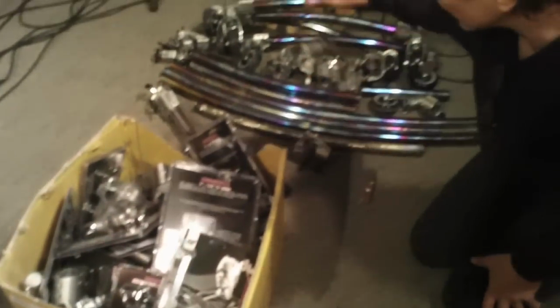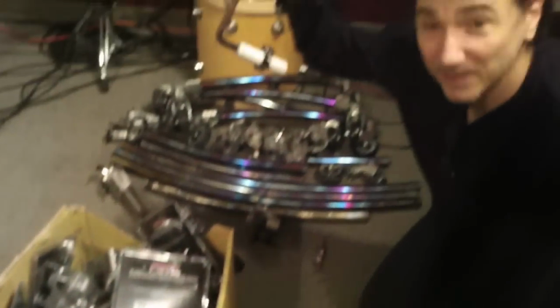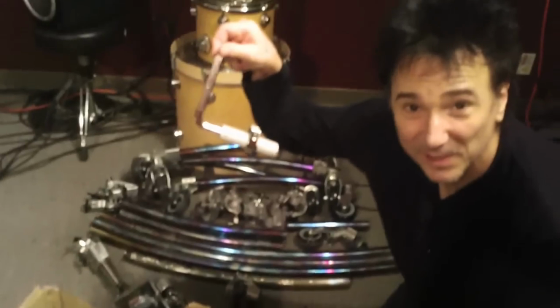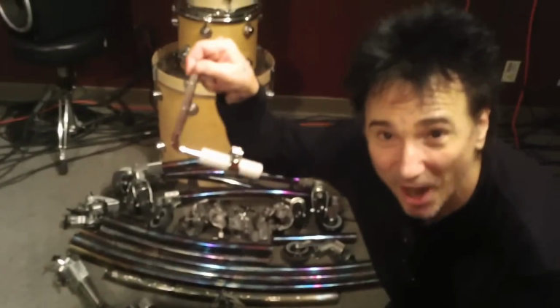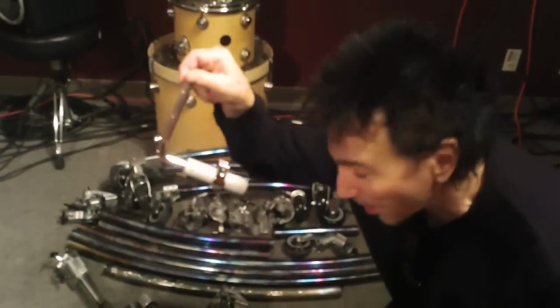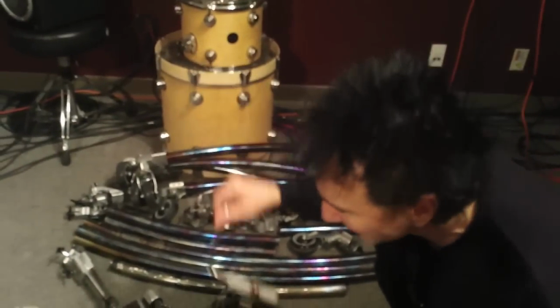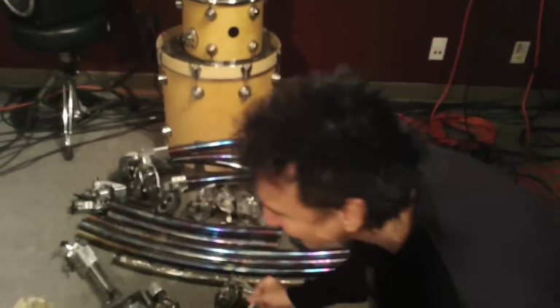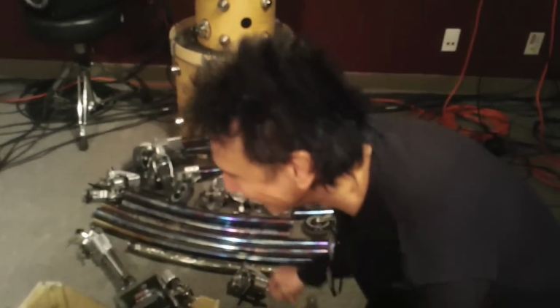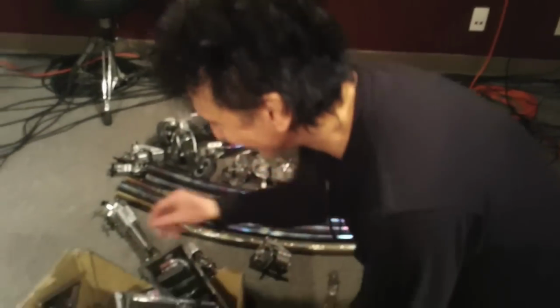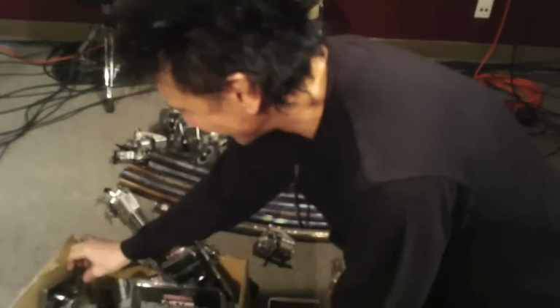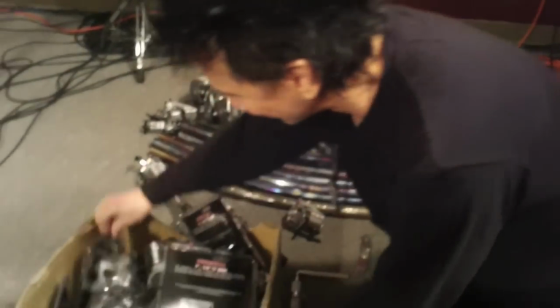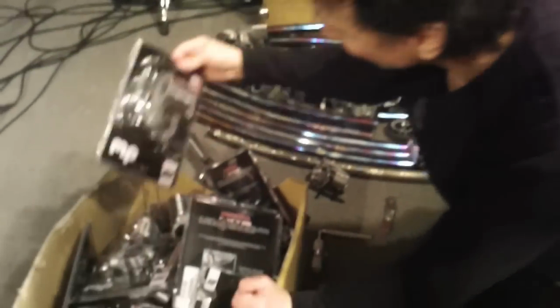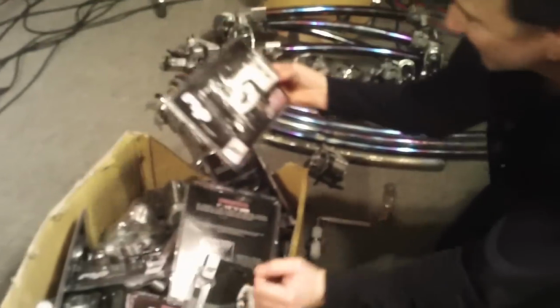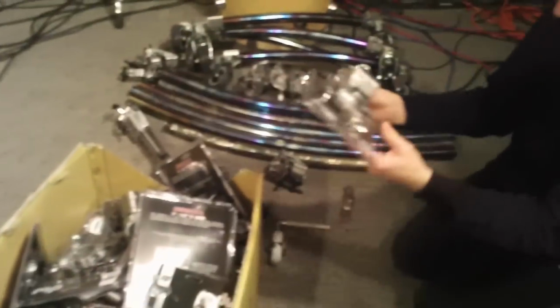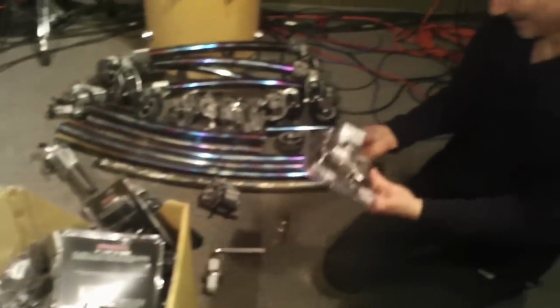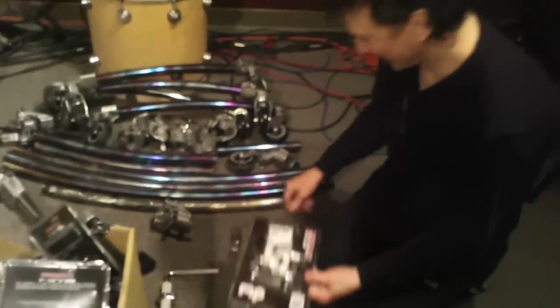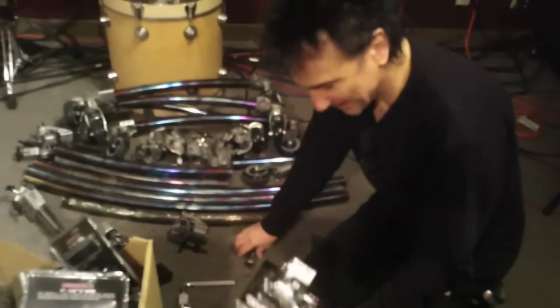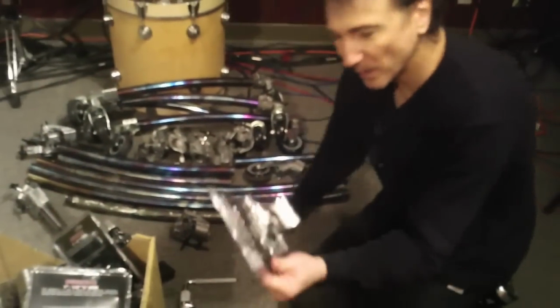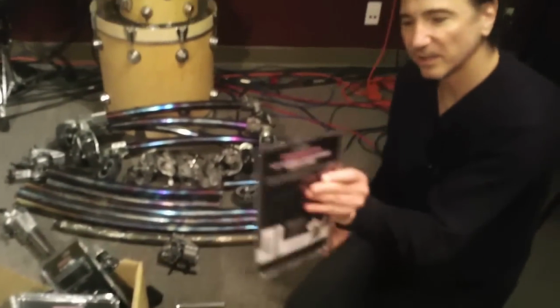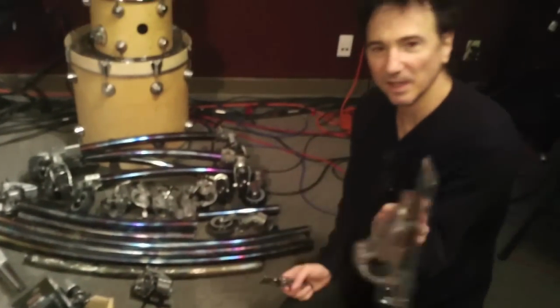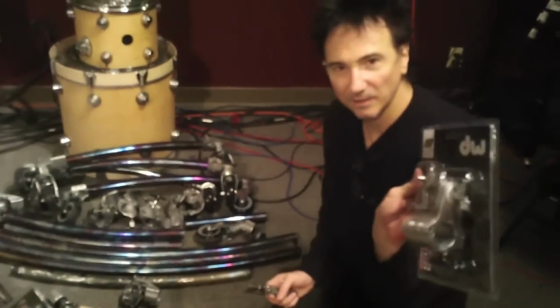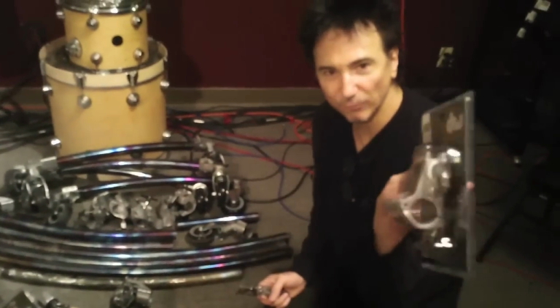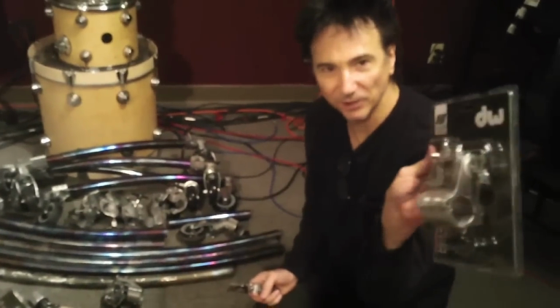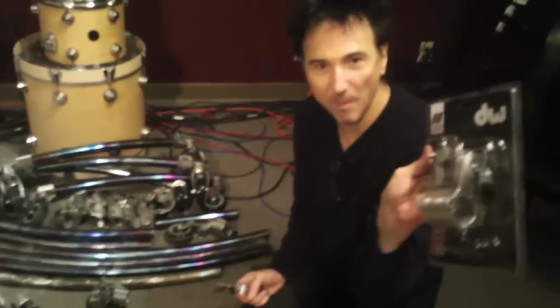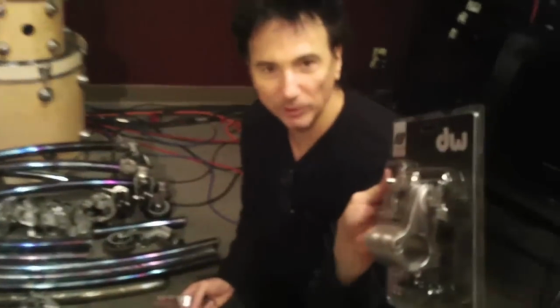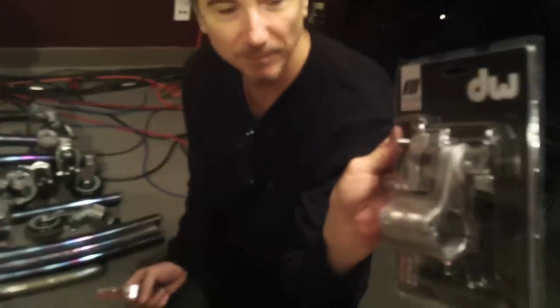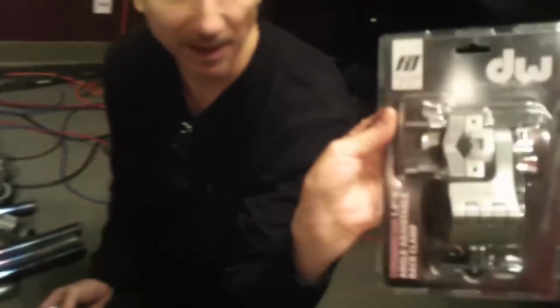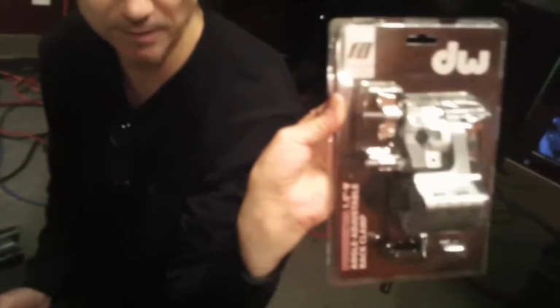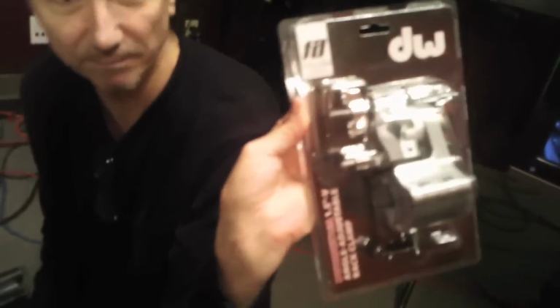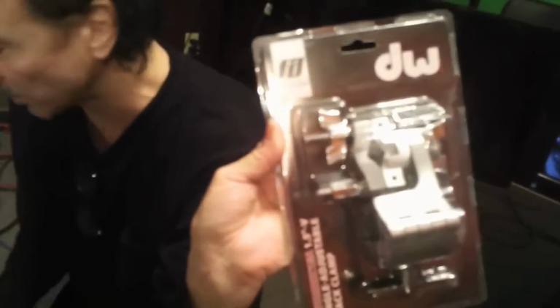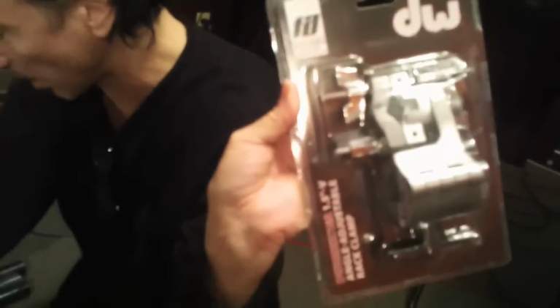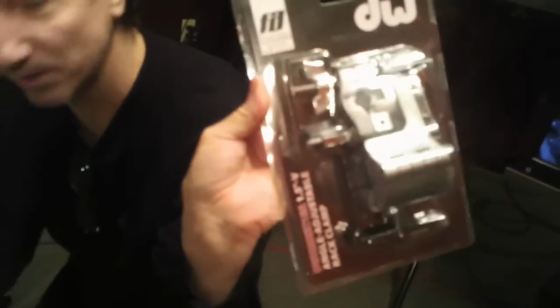This is obviously the tom arm. And this one here is the ratchet tom holder that I put the tom arm into.